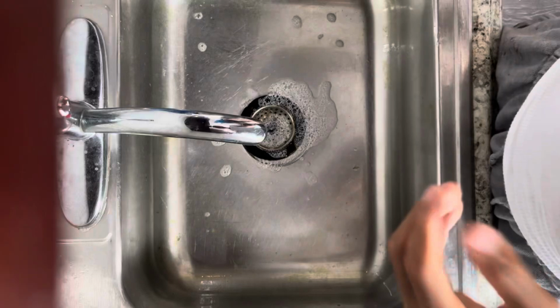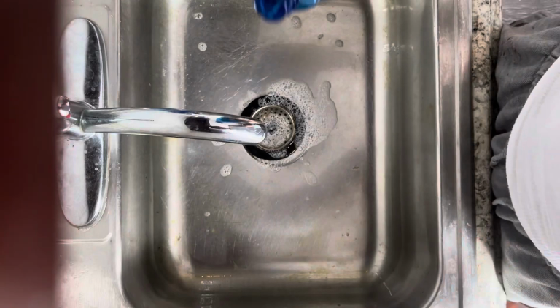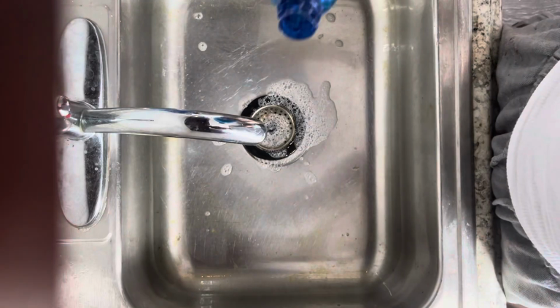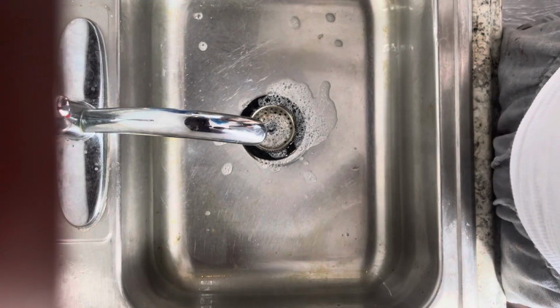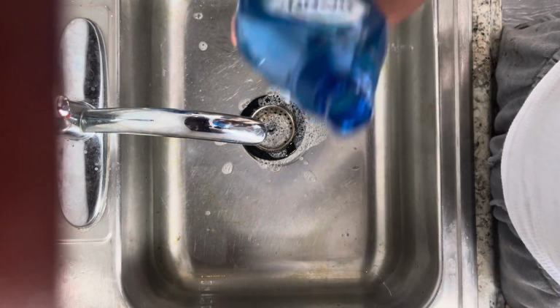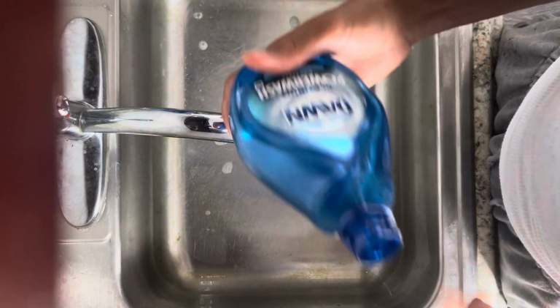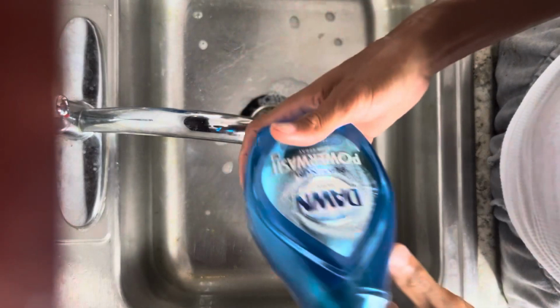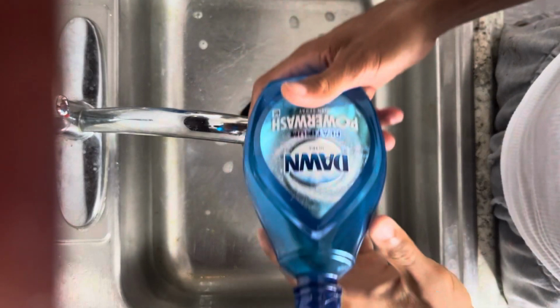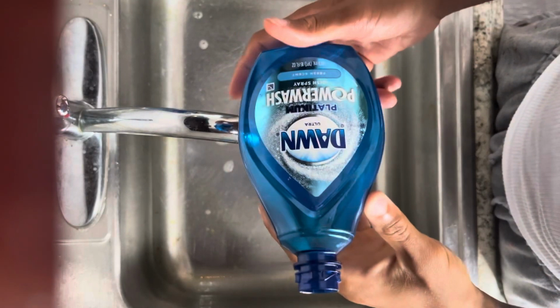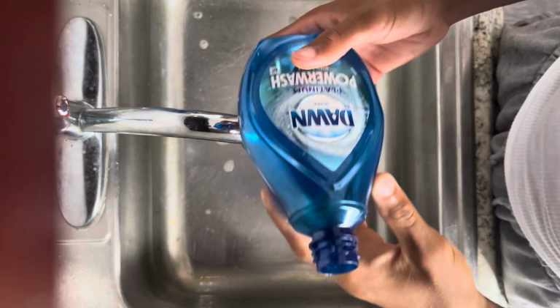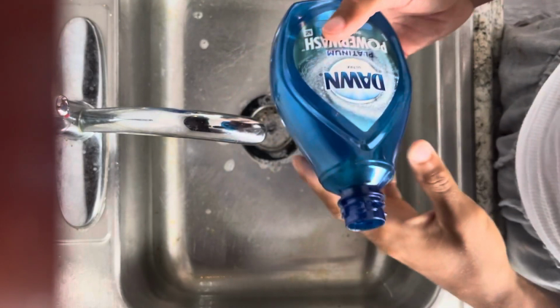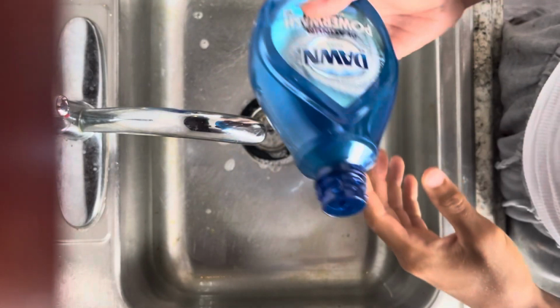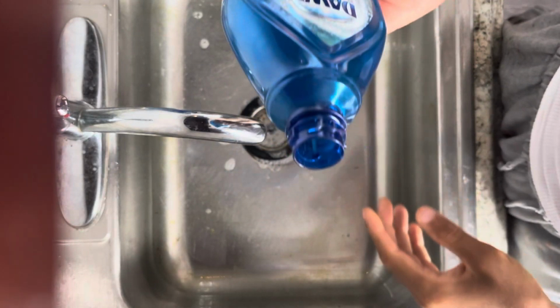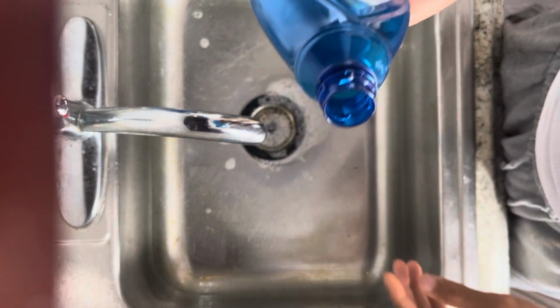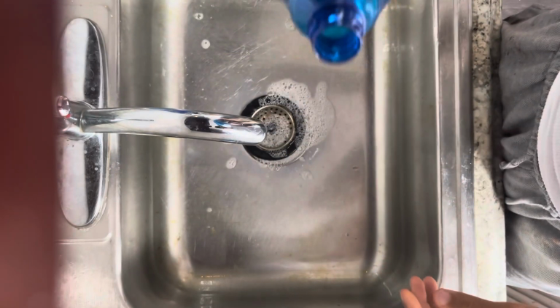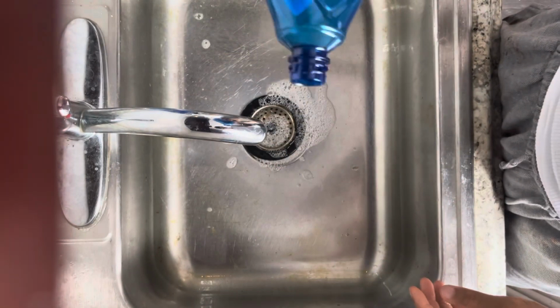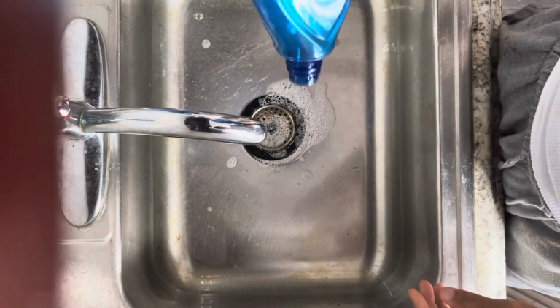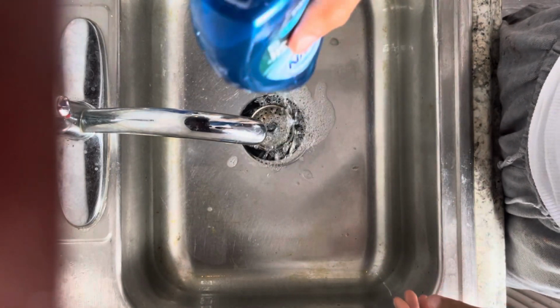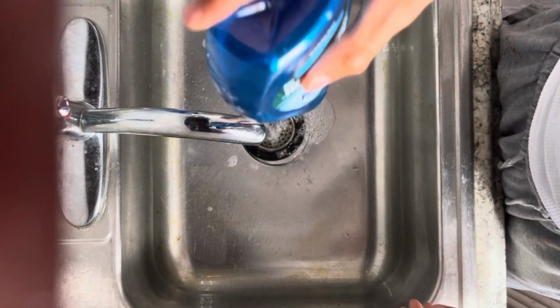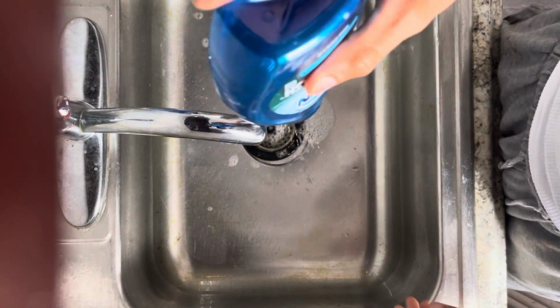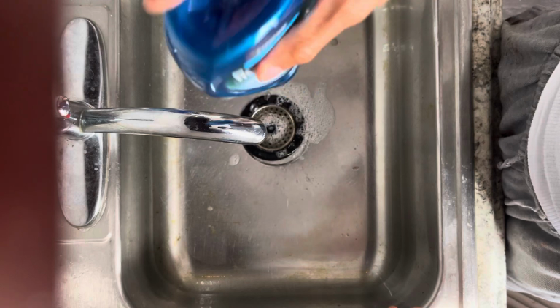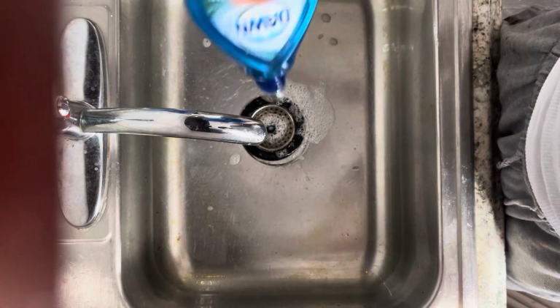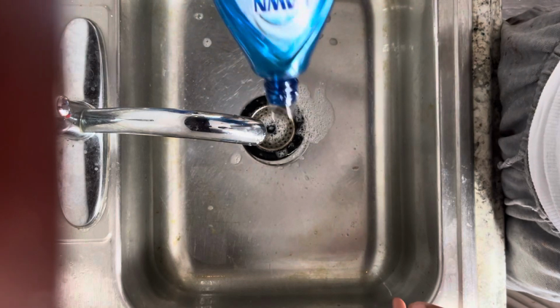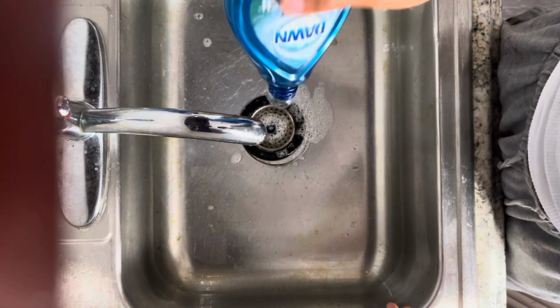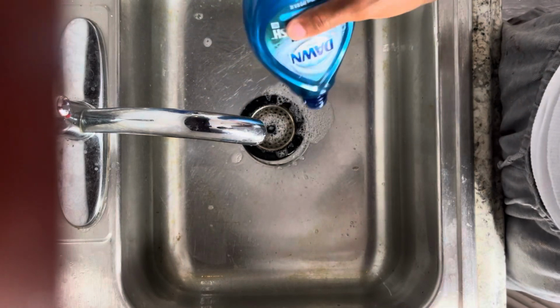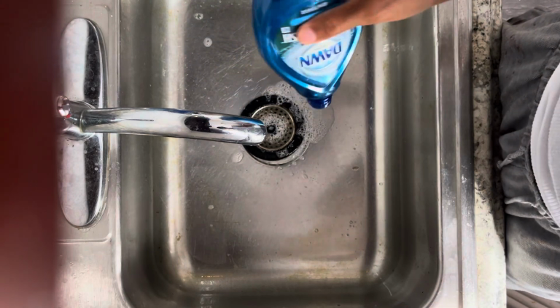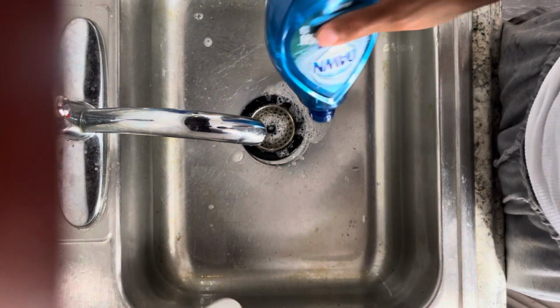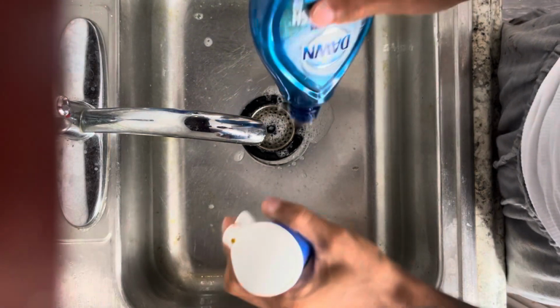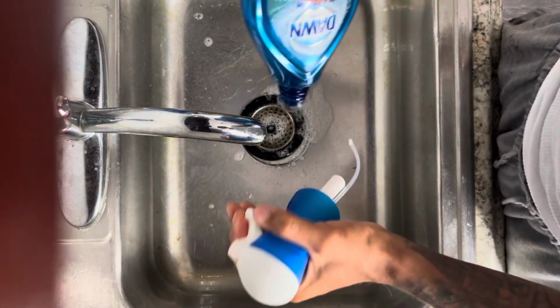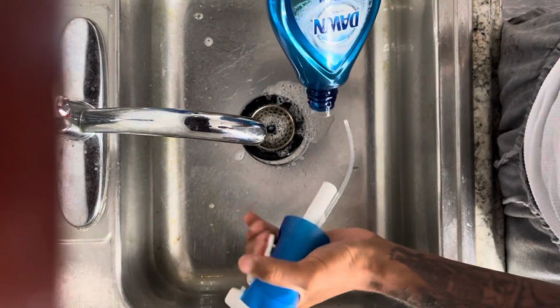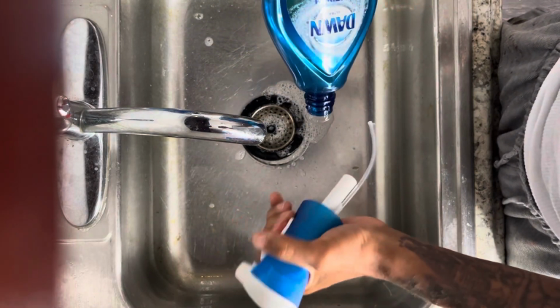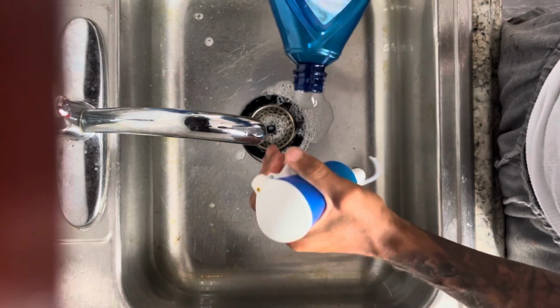I'm about to walk you through the steps of refilling this without buying a new one. As you can see, it all ran out — empty. Got the top here.